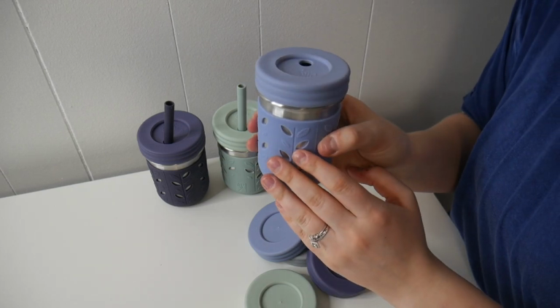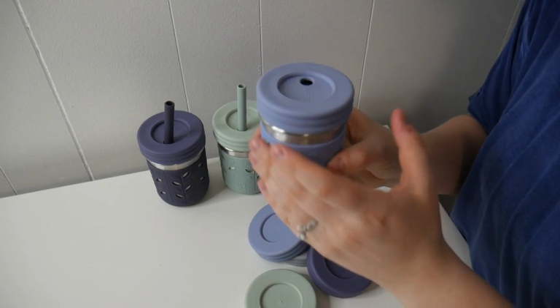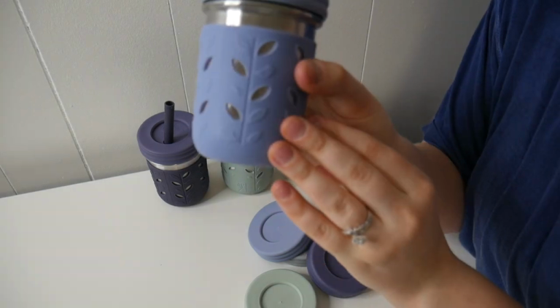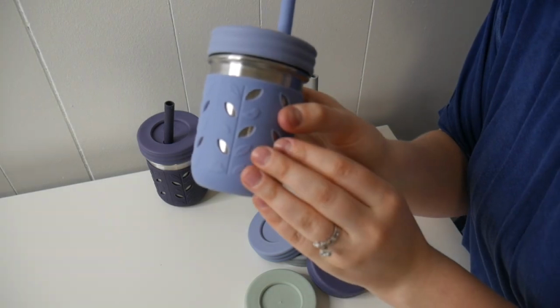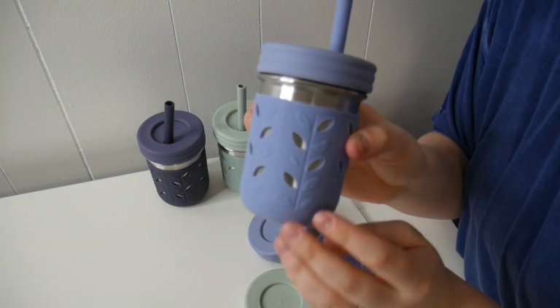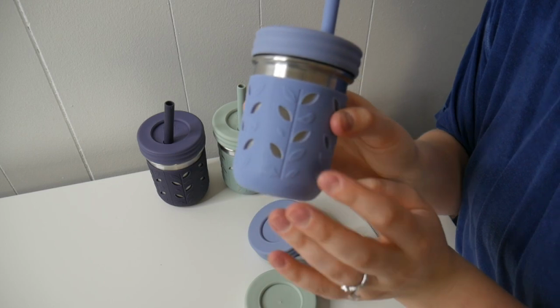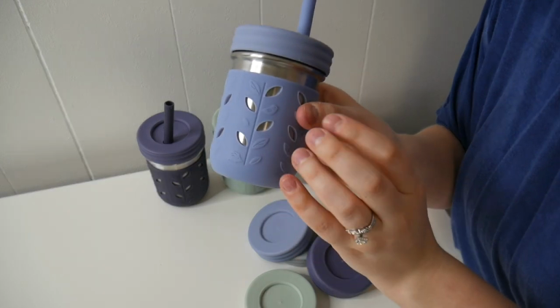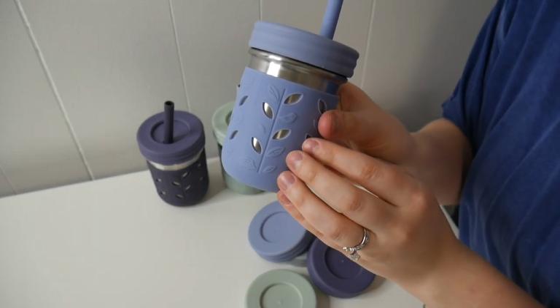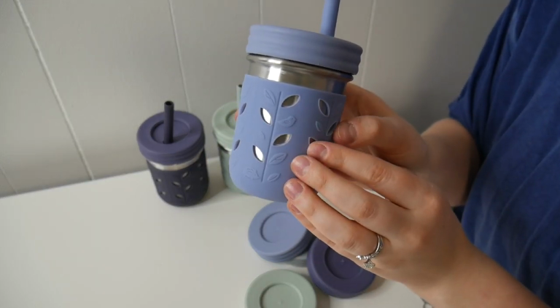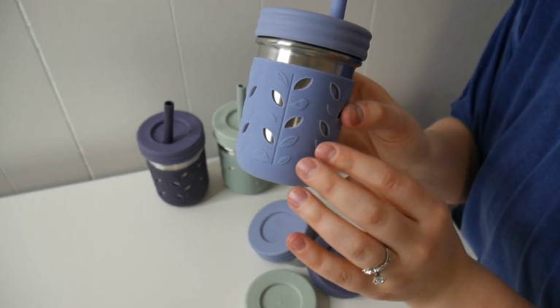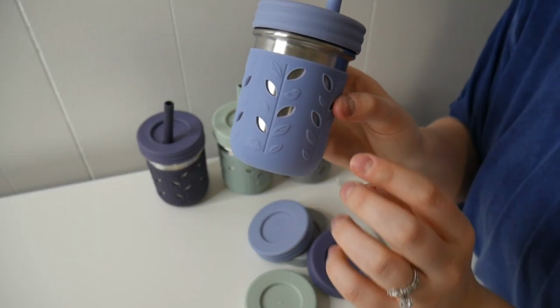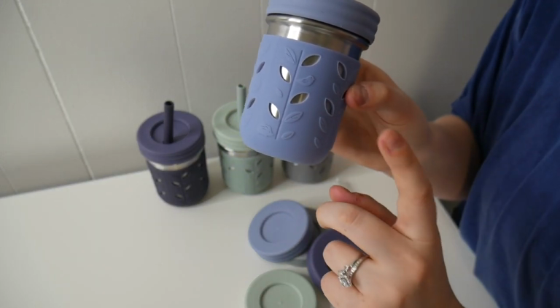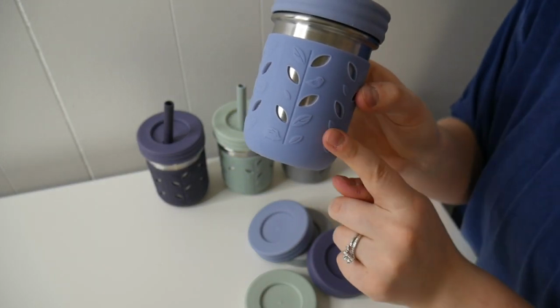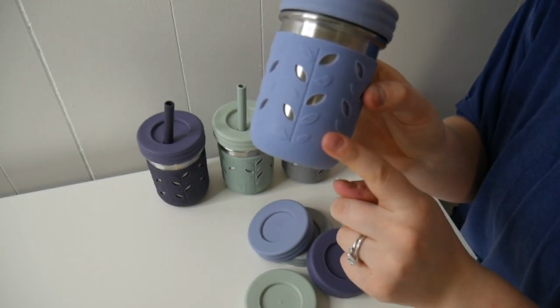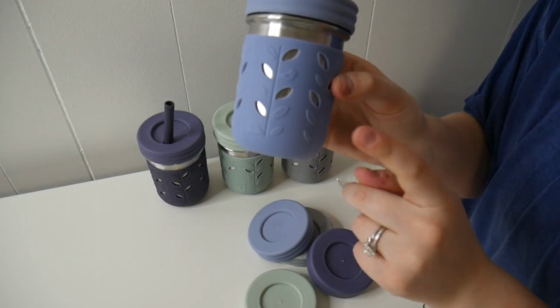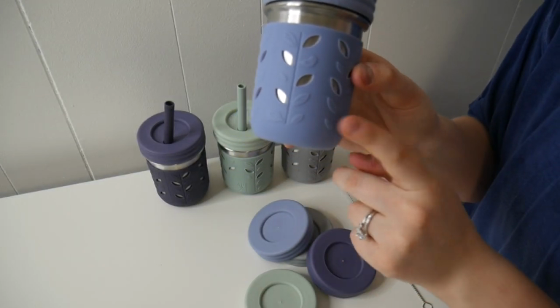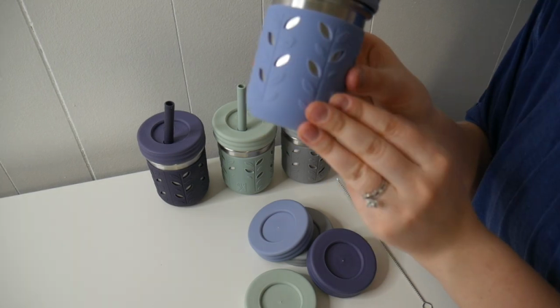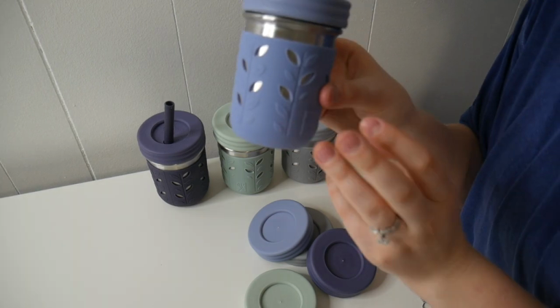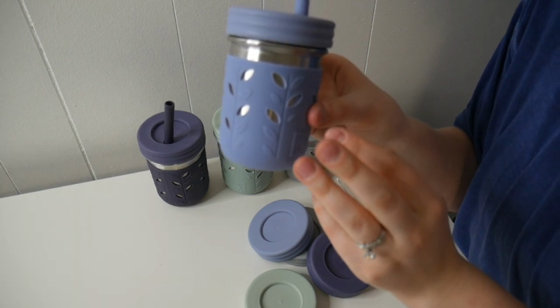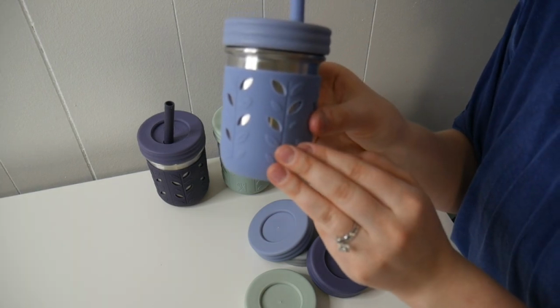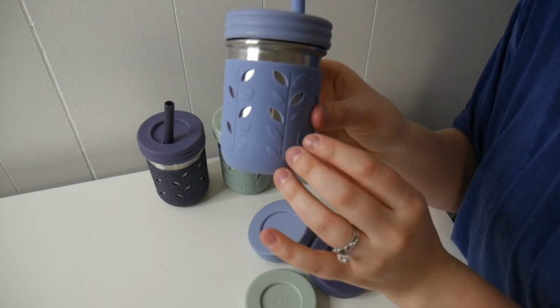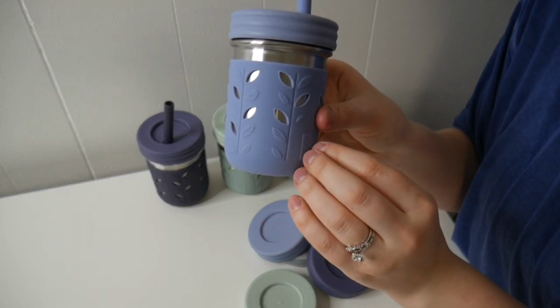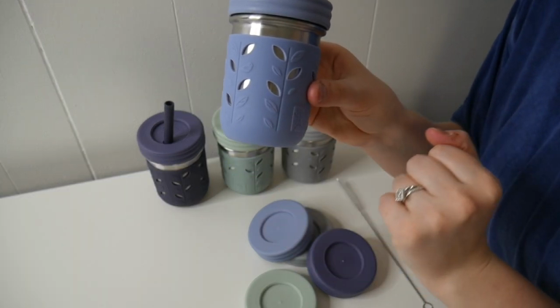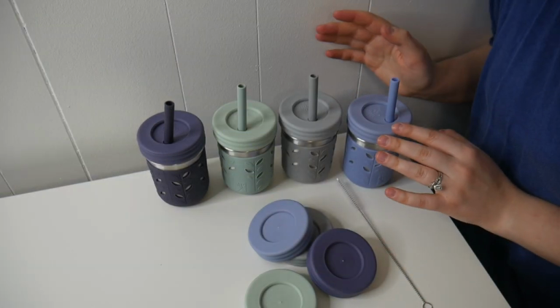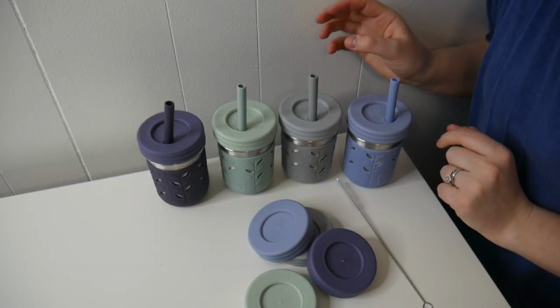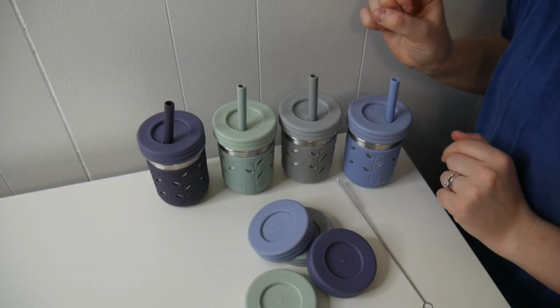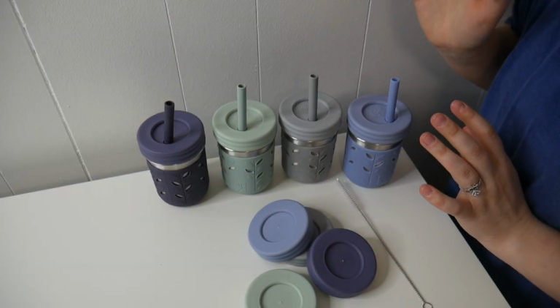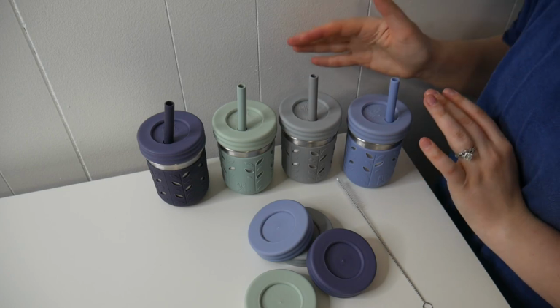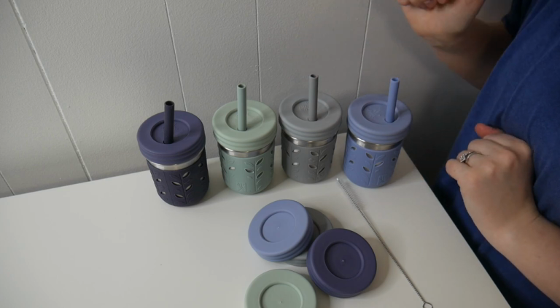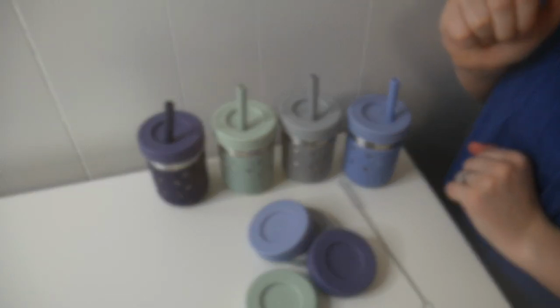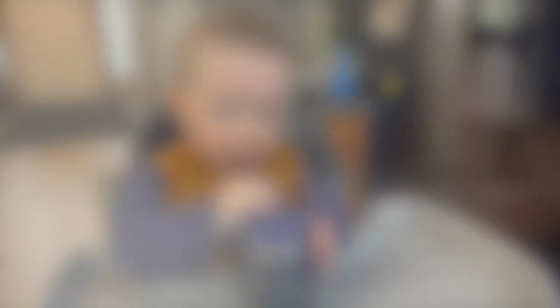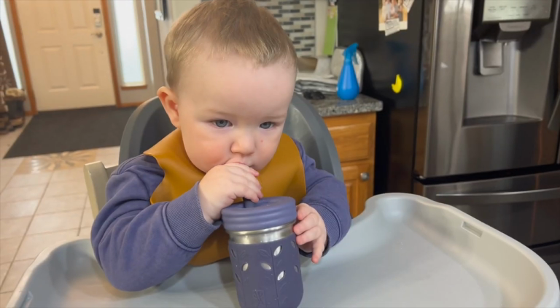I really like how fun and colorful all of these little sleeves are. Not only are they going to help provide protection from bumps and drops, but they also help your little one's hands grip the cups. I'm going to go ahead and get these all washed up and let my son try them out.